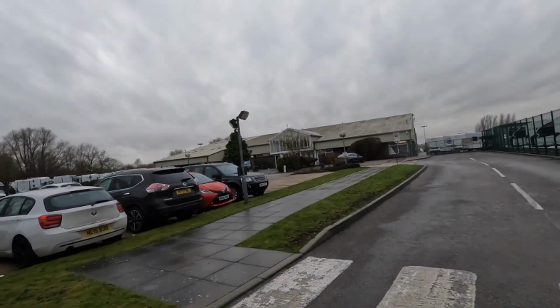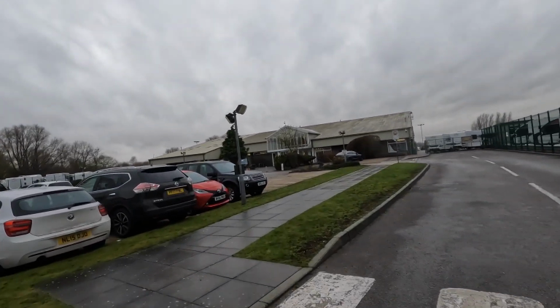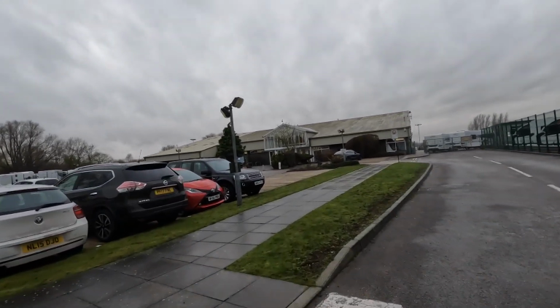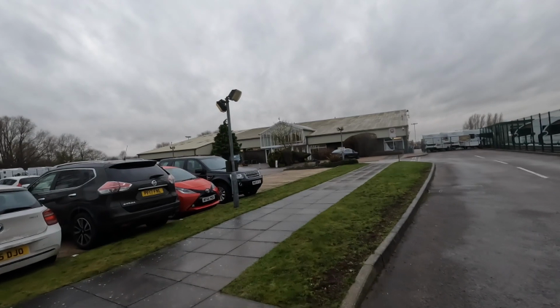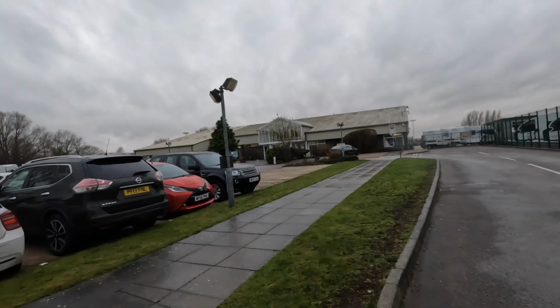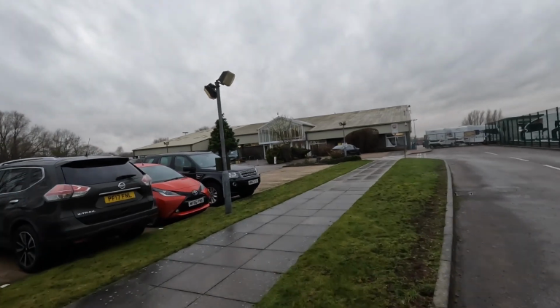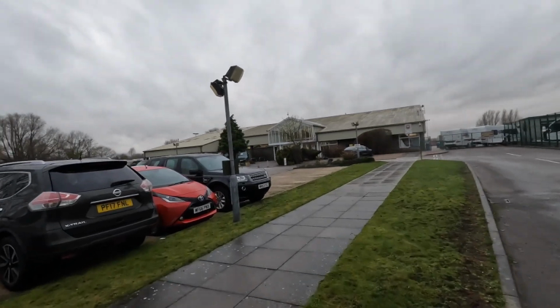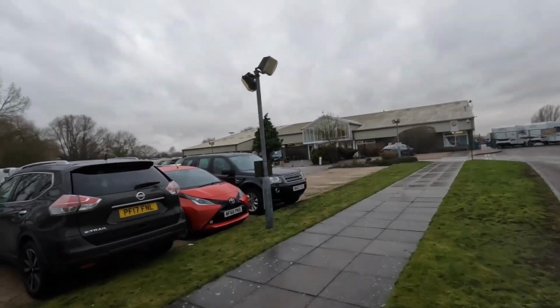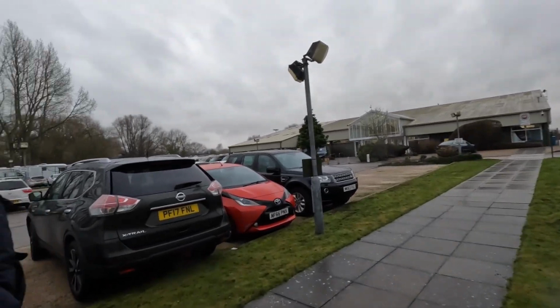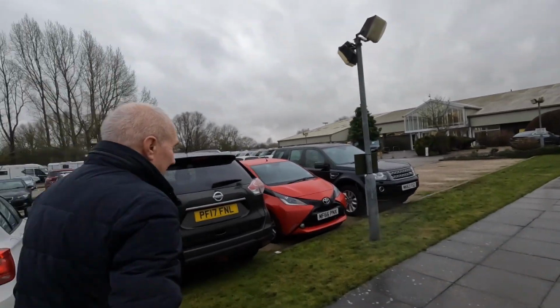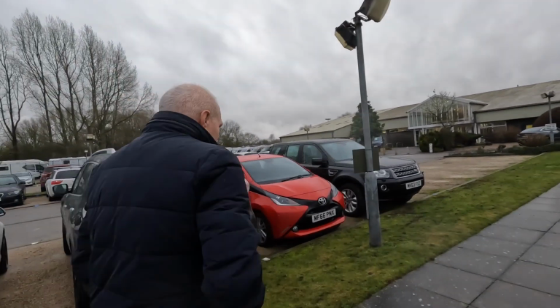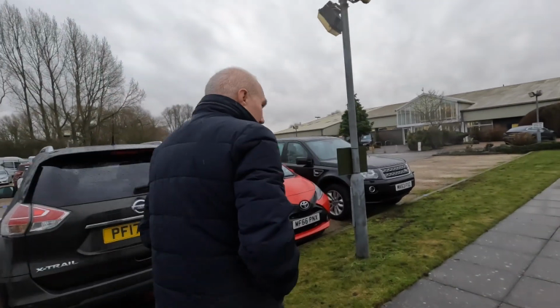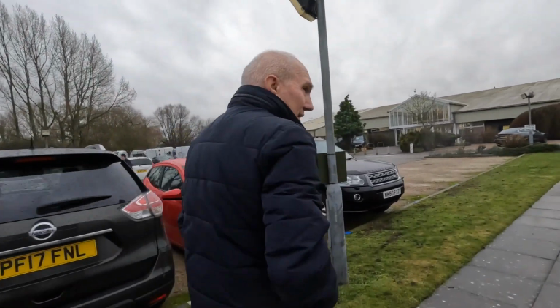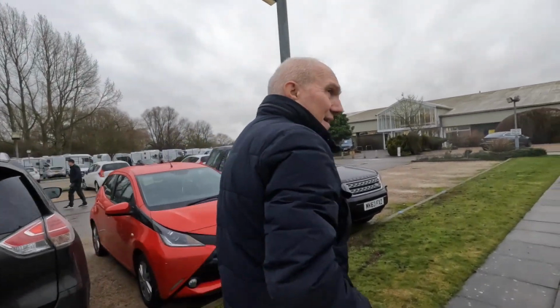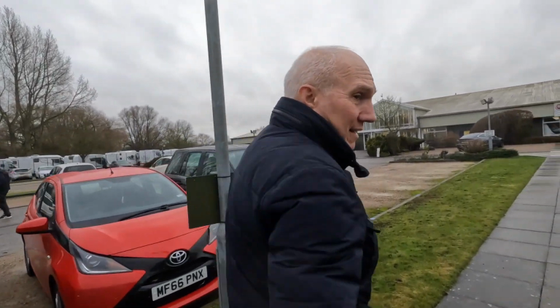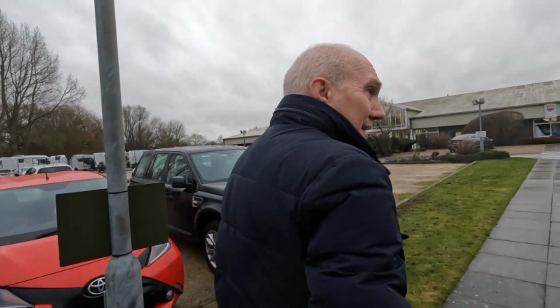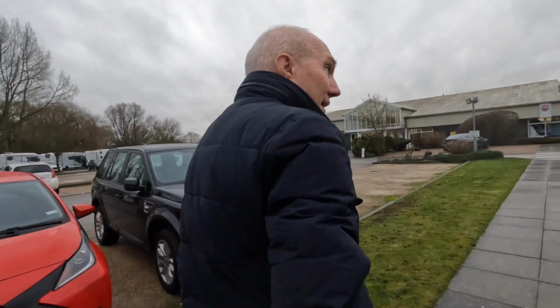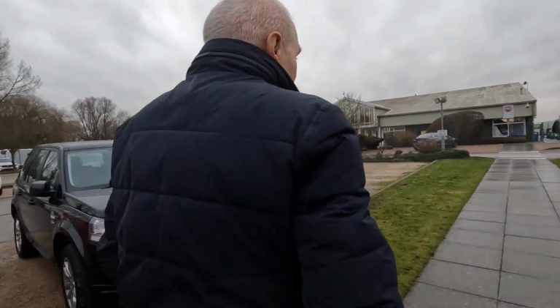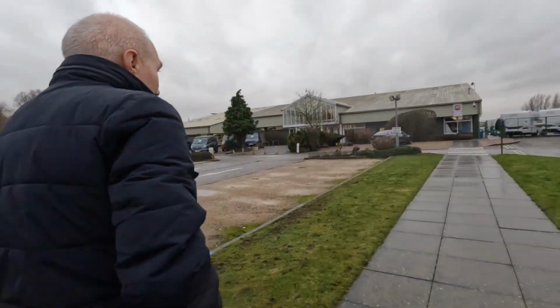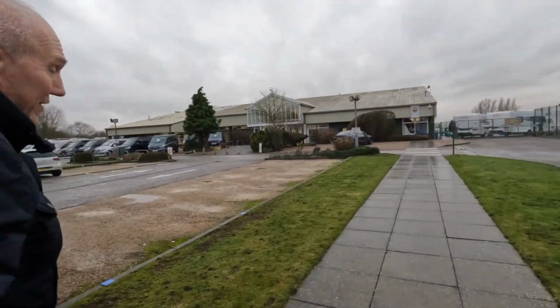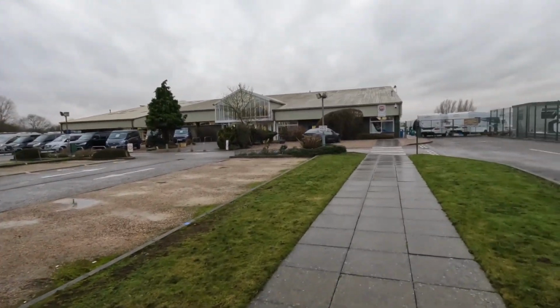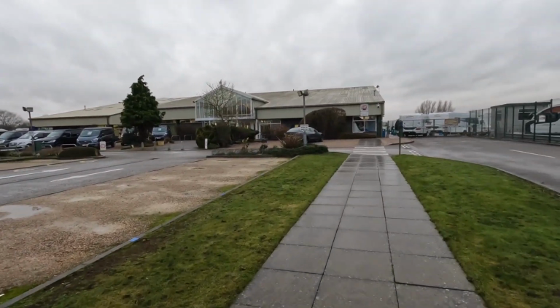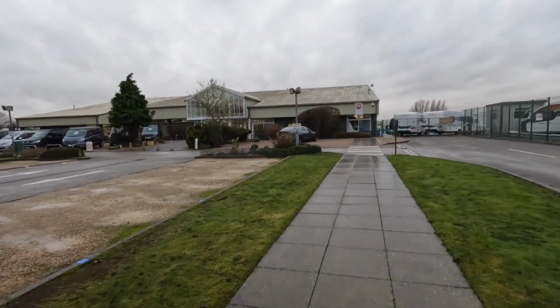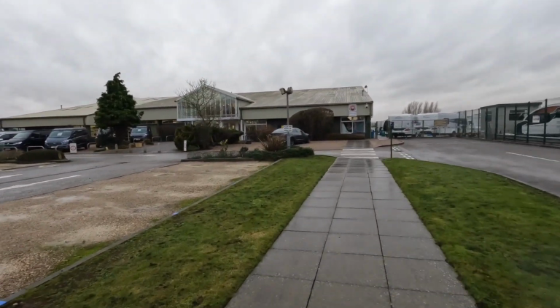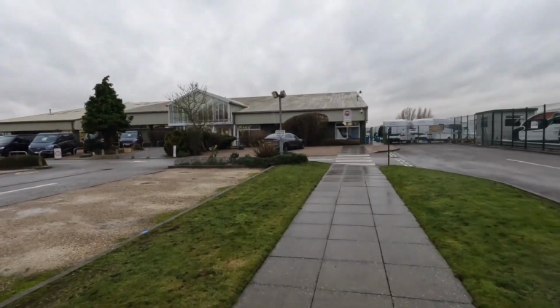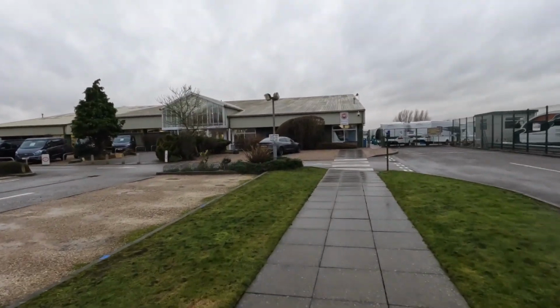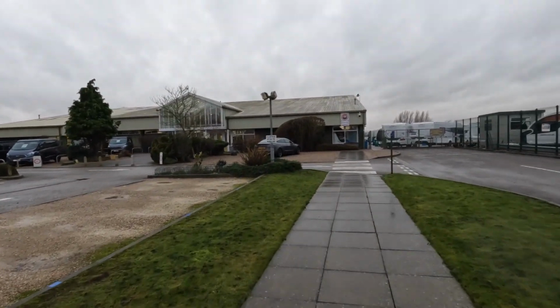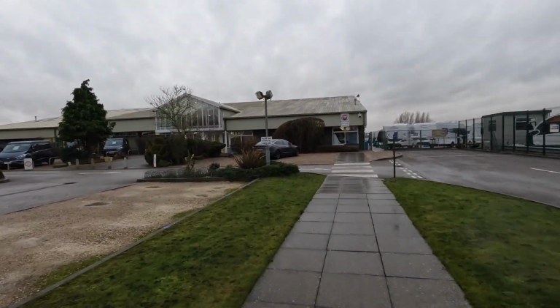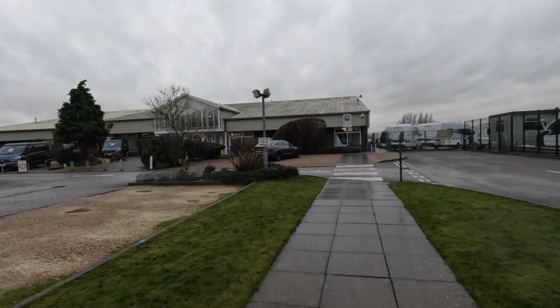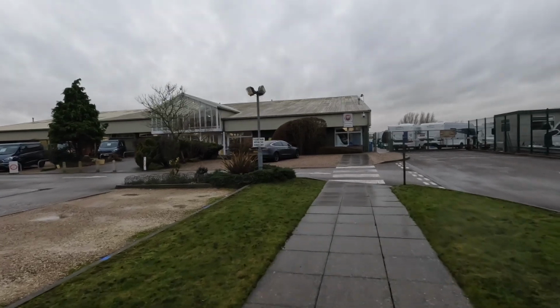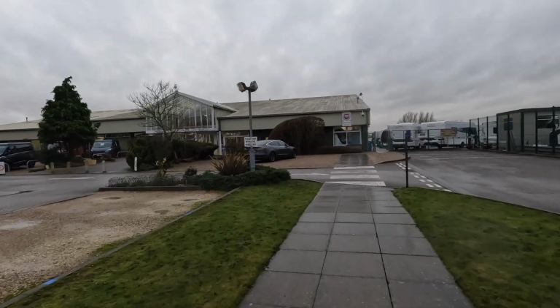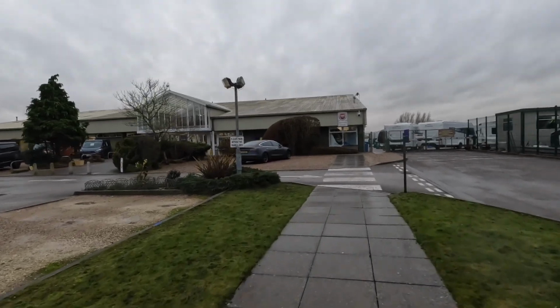Hopefully it'll start raining because Tony's prediction was that it wasn't raining this afternoon — so much for weather forecasts!